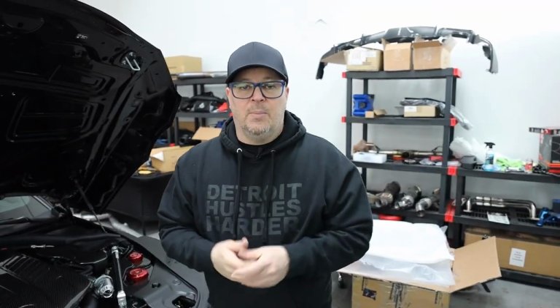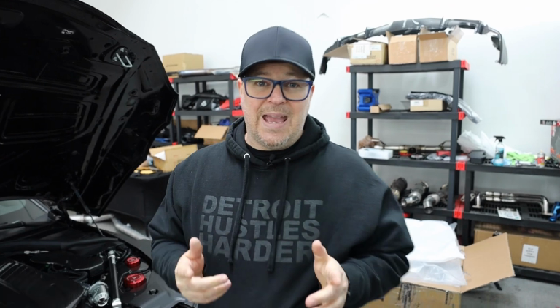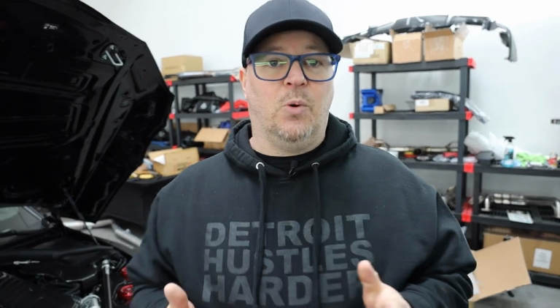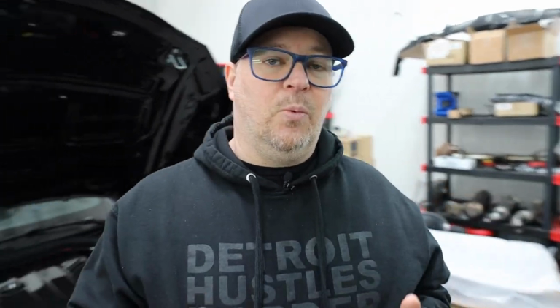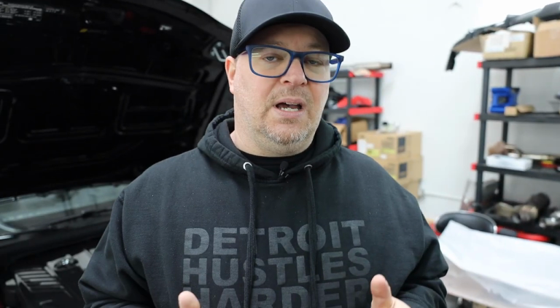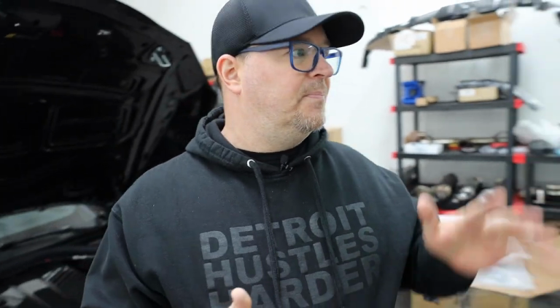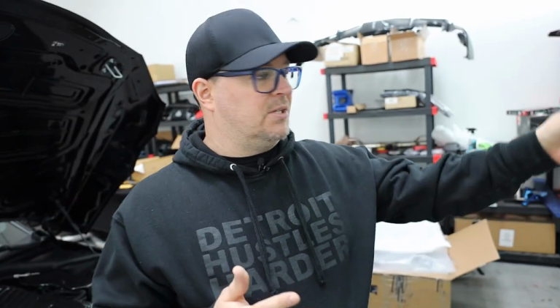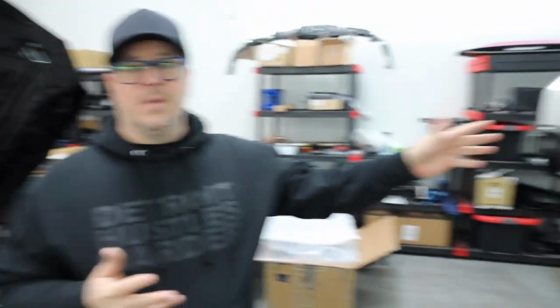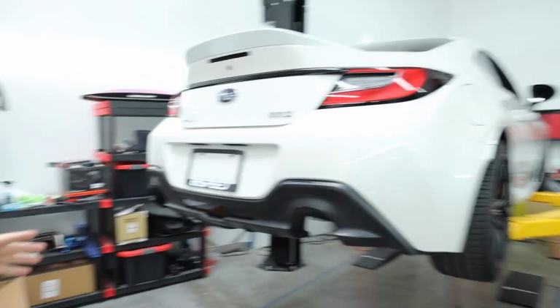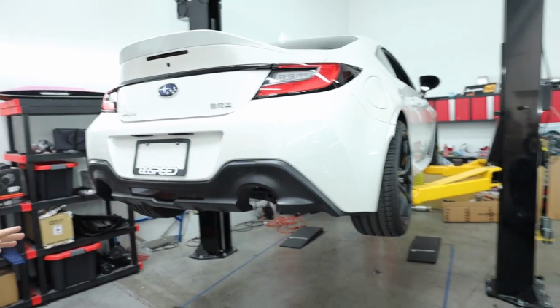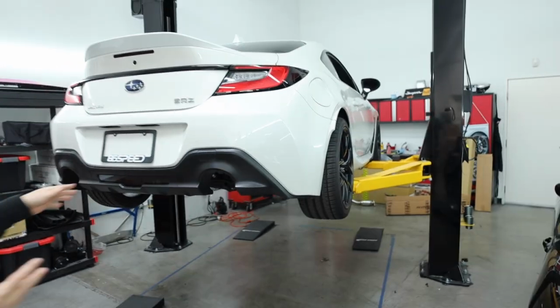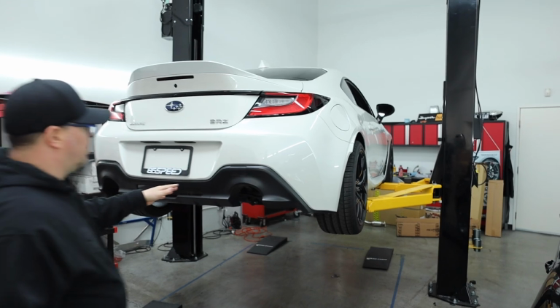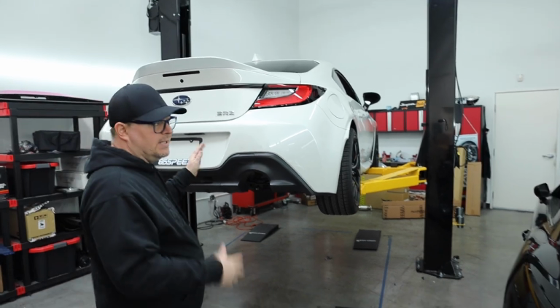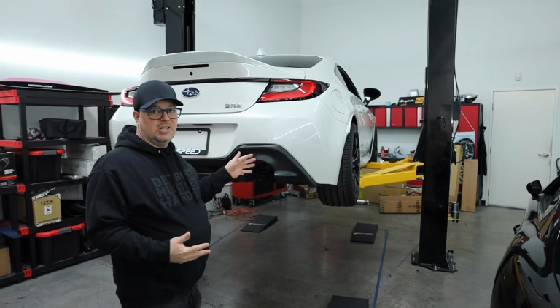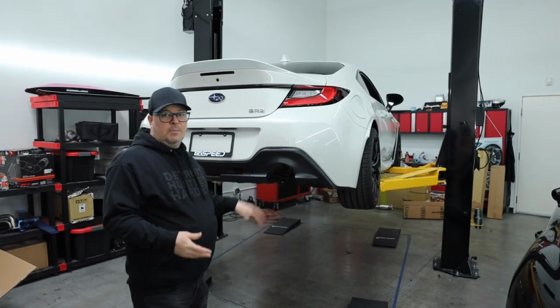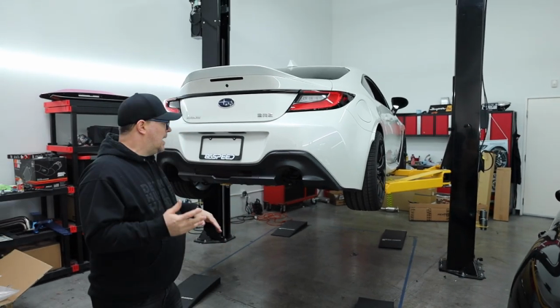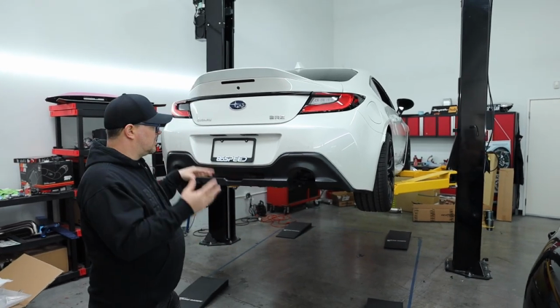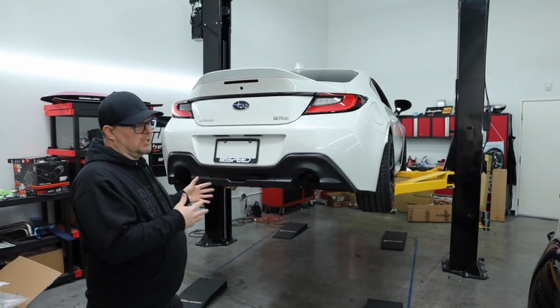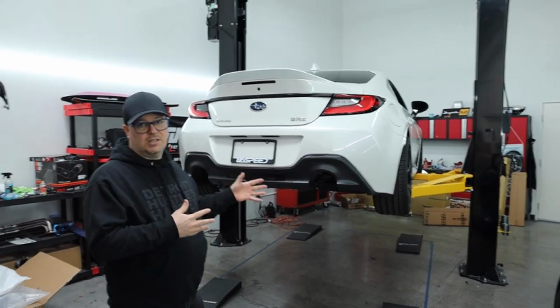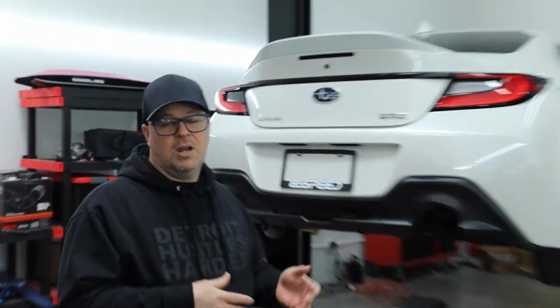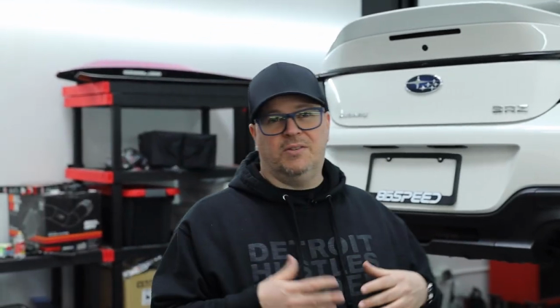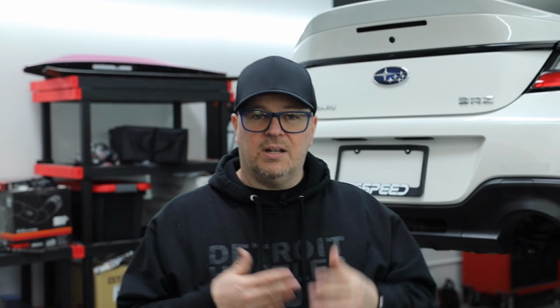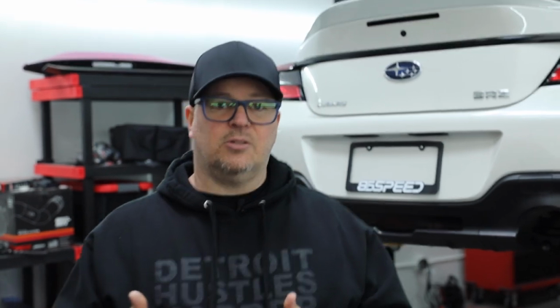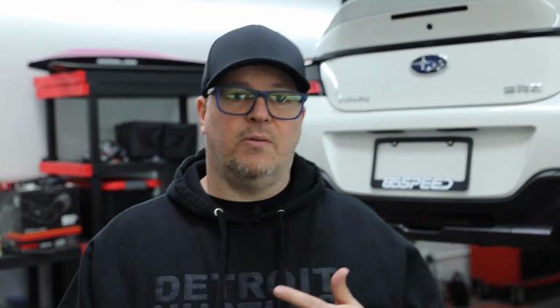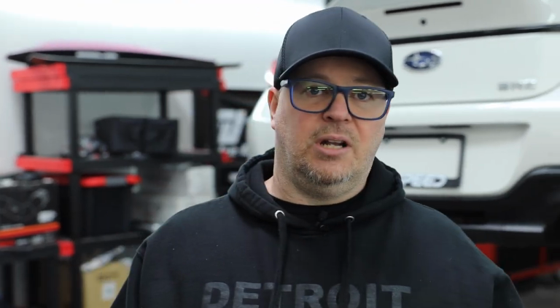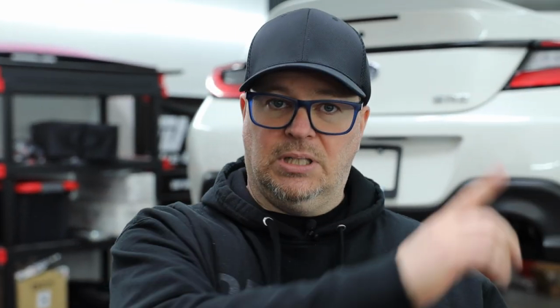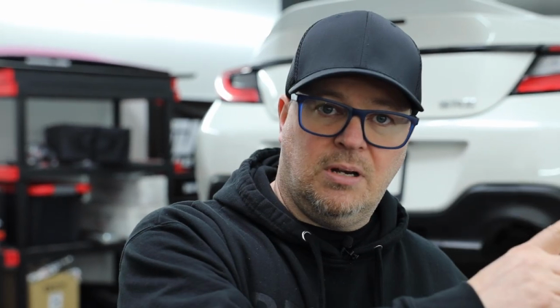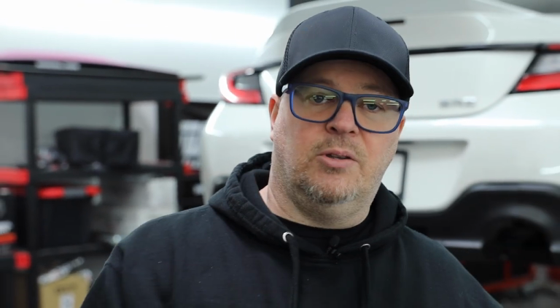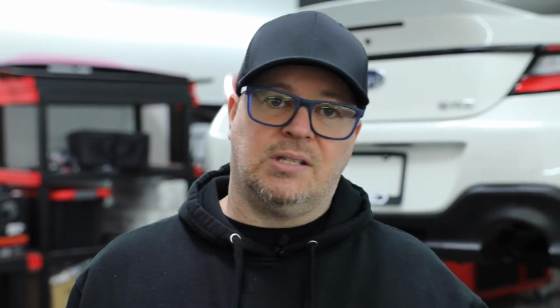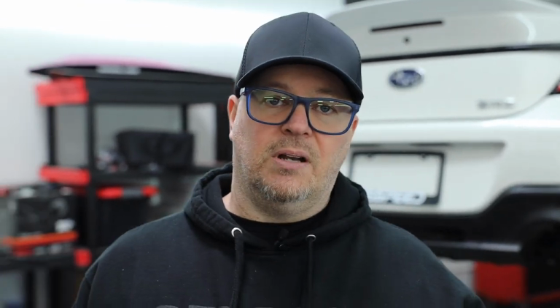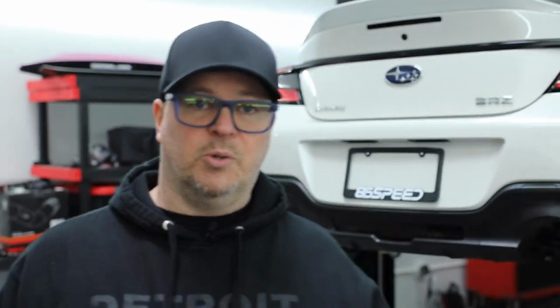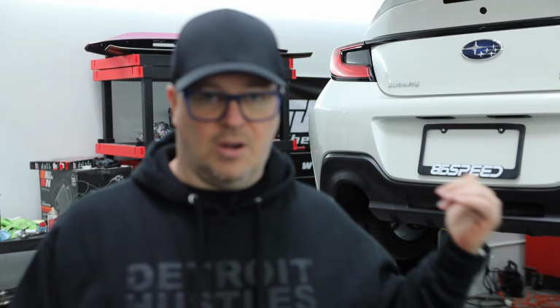Today I'm actually working with the BRZ. A lot of you guys have seen this car on our 86 Speed channel, but today I'm going to be installing some exhaust on this car. We've done a ton of testing so make sure you go over to that channel — I'll put a link up — and check out what we're doing to this car.